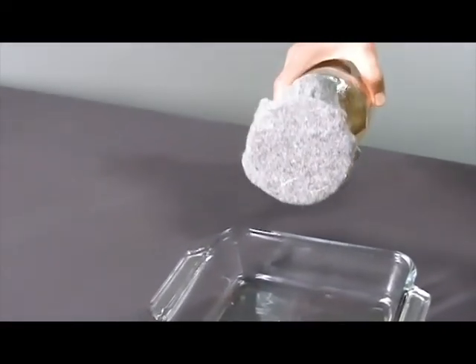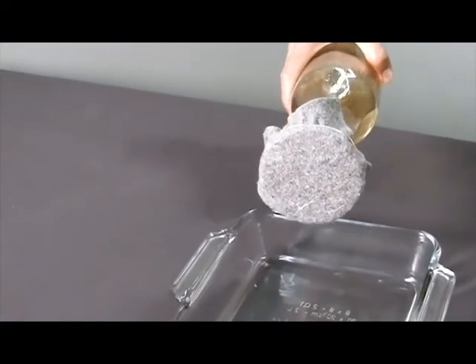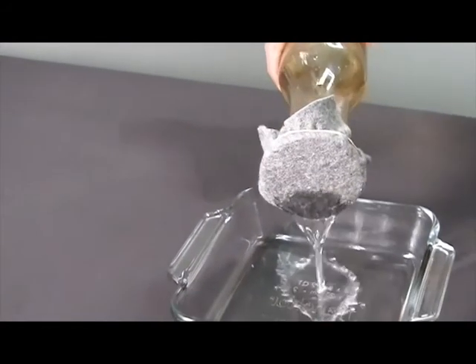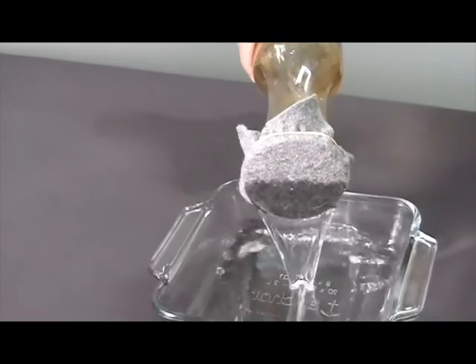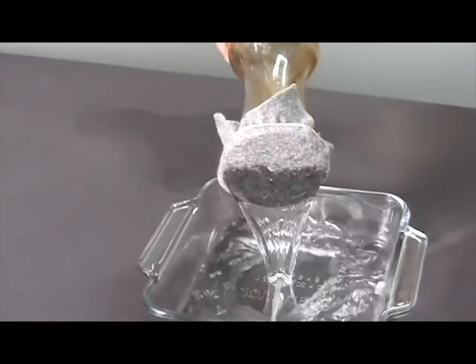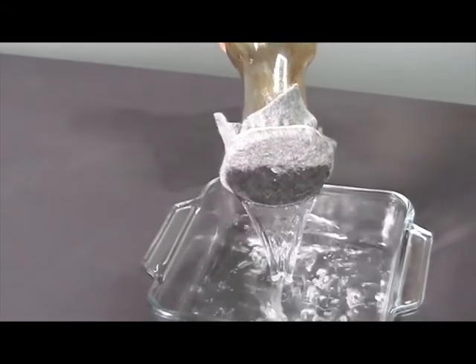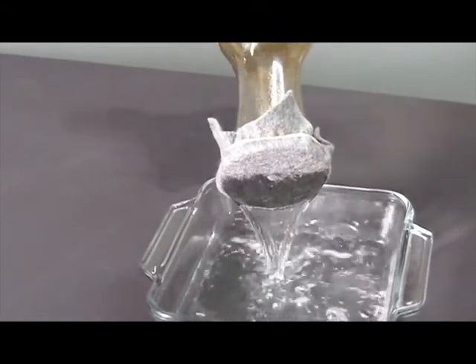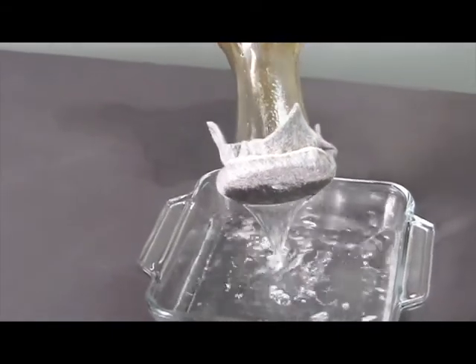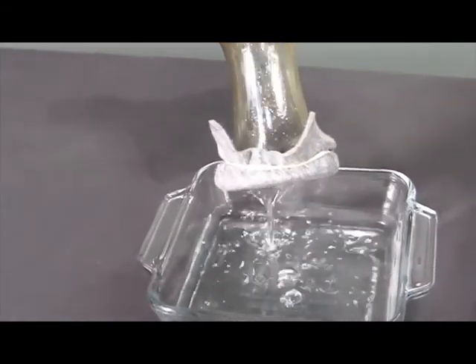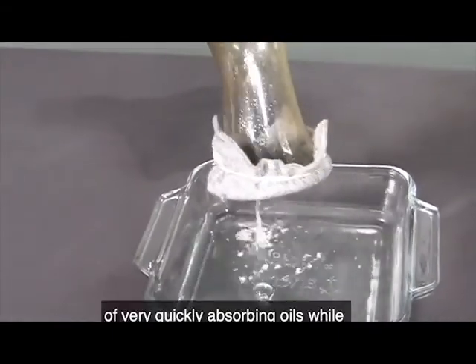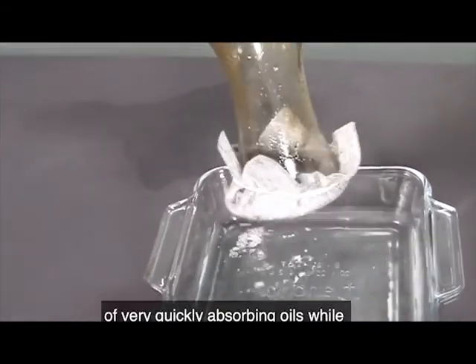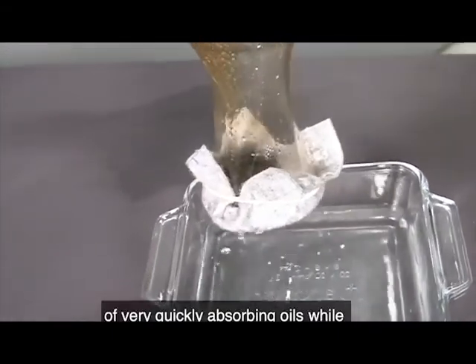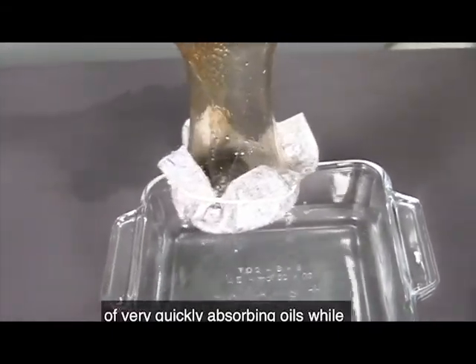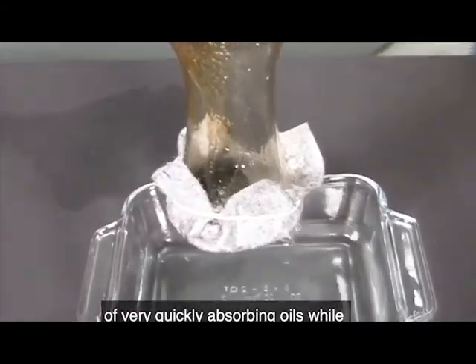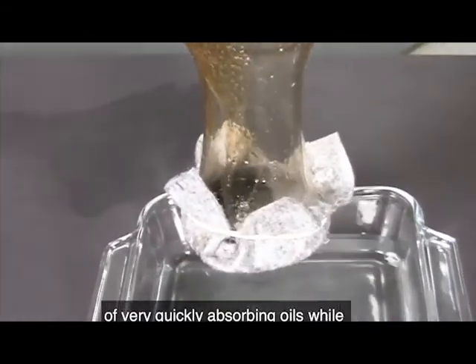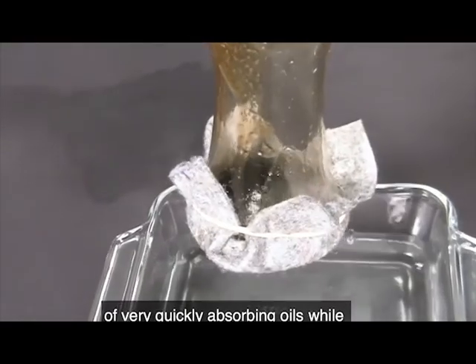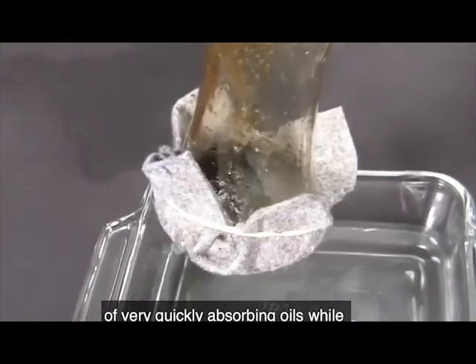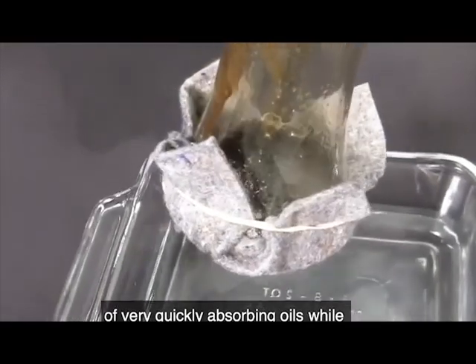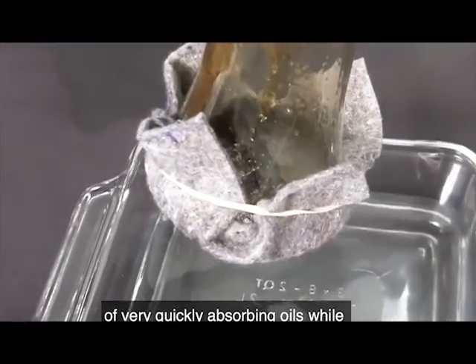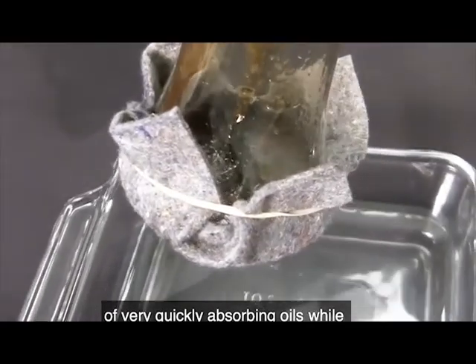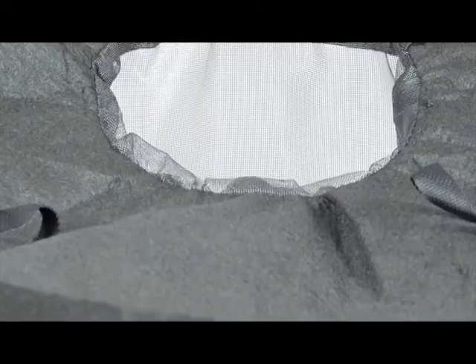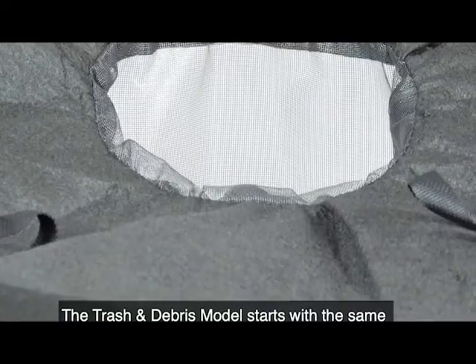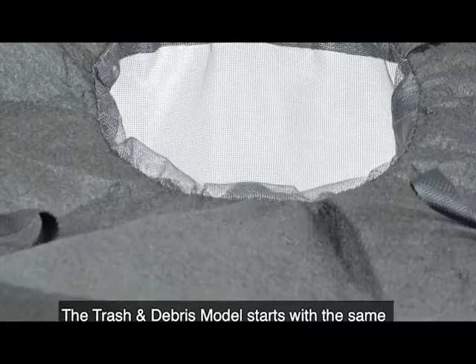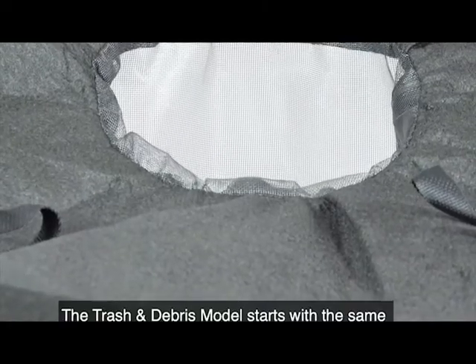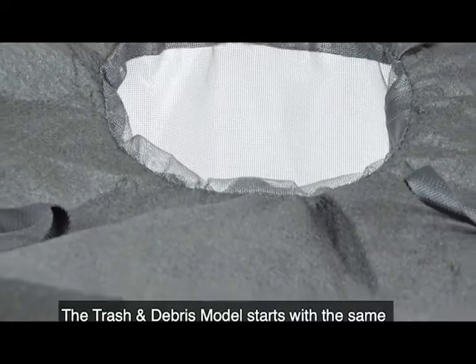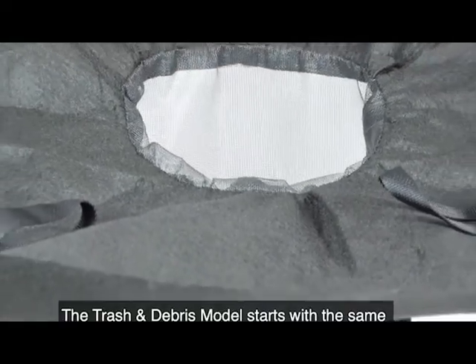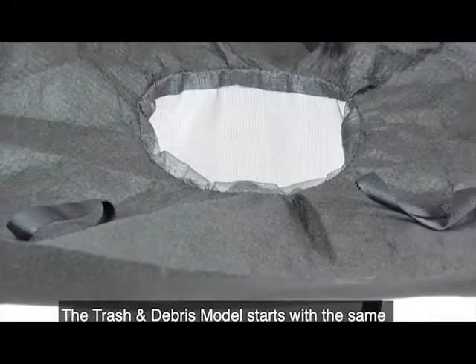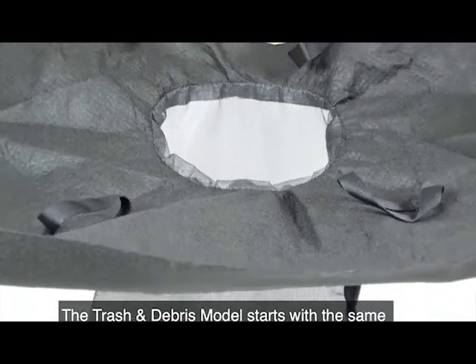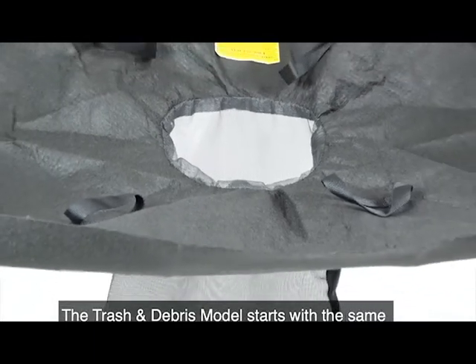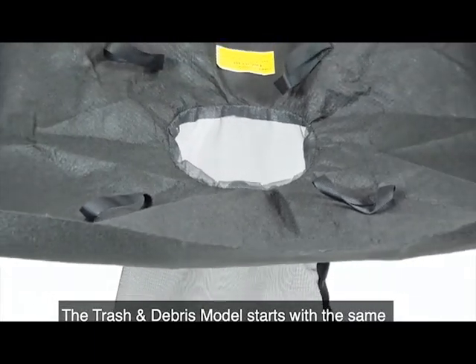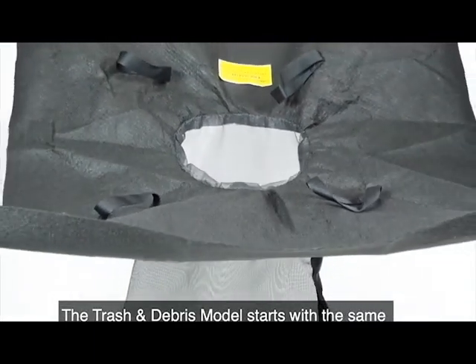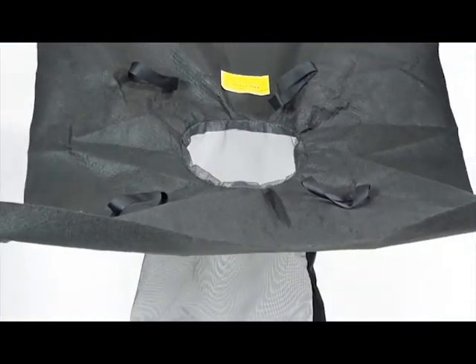The oil and sediment plus model uses a material called Ultra X-Tex, a 100% recycled material that has the unique ability of very quickly absorbing oils while allowing large volumes of water to pass through.